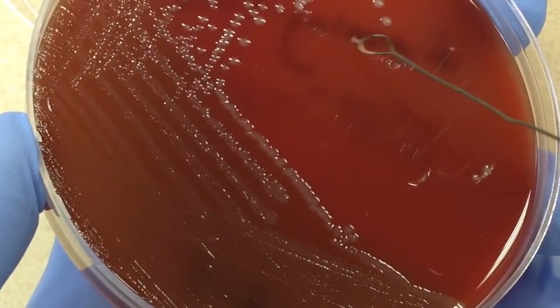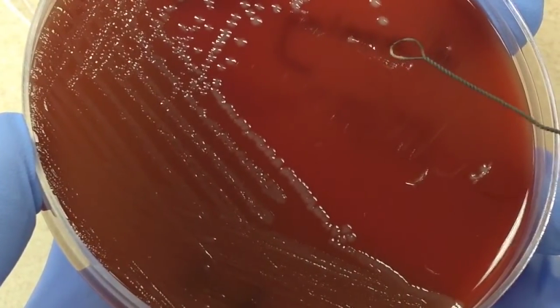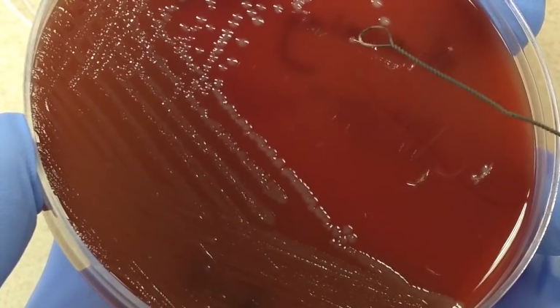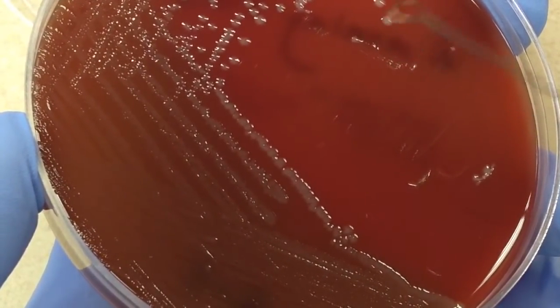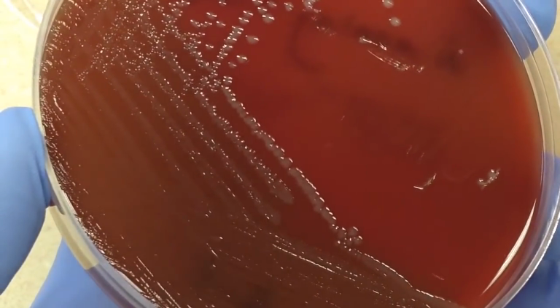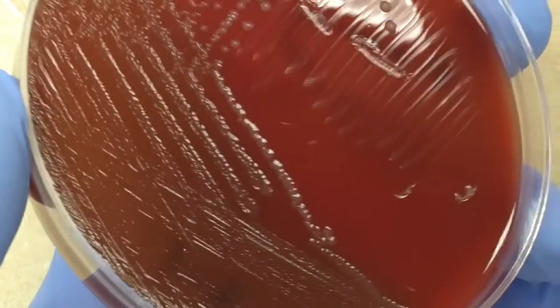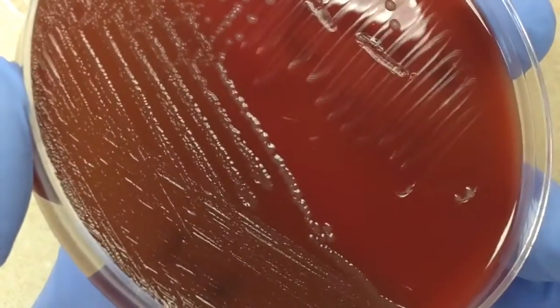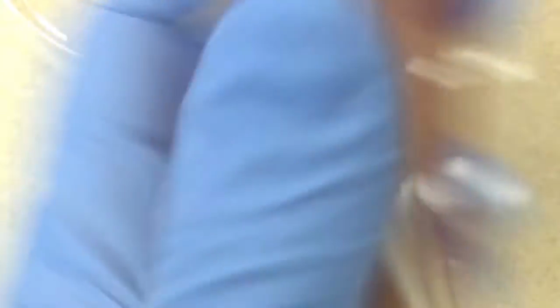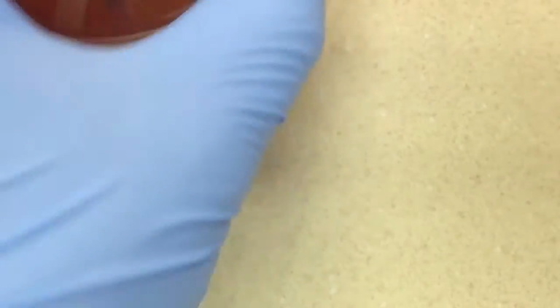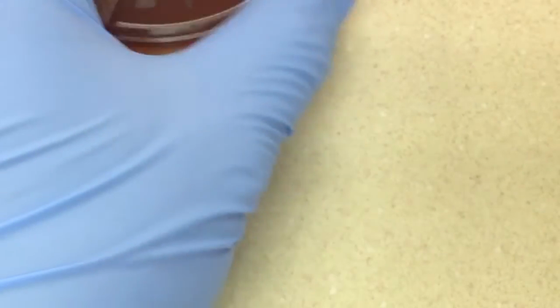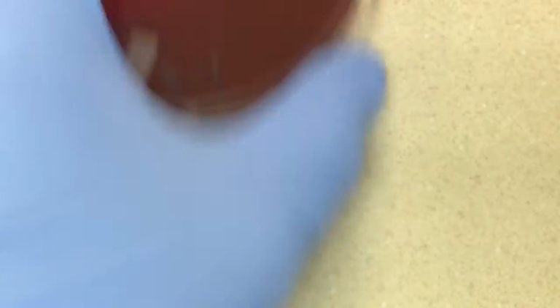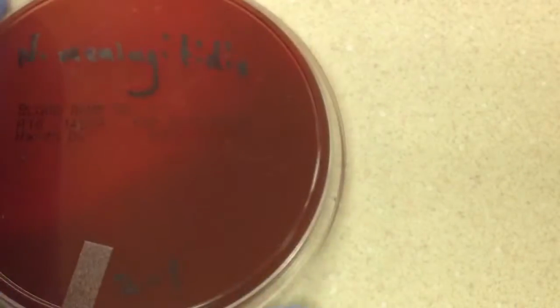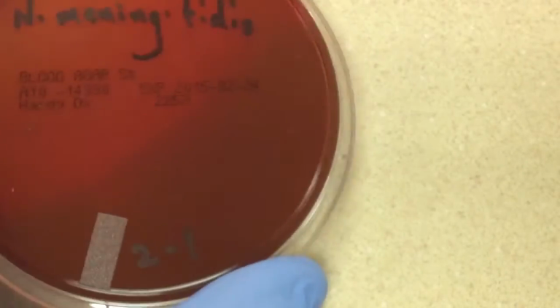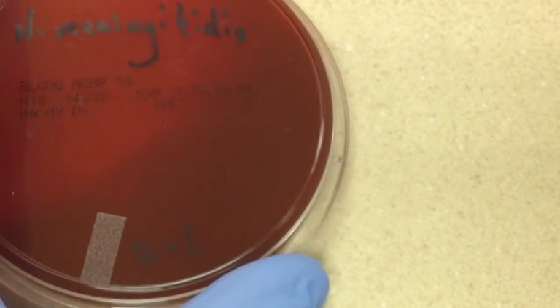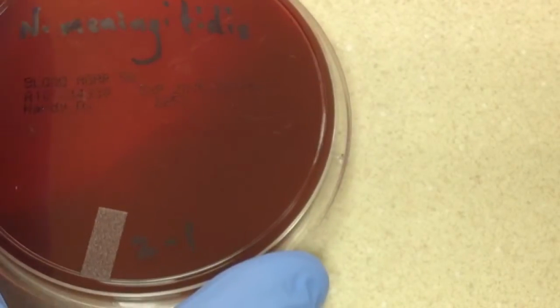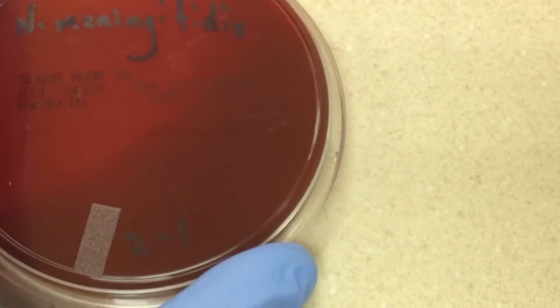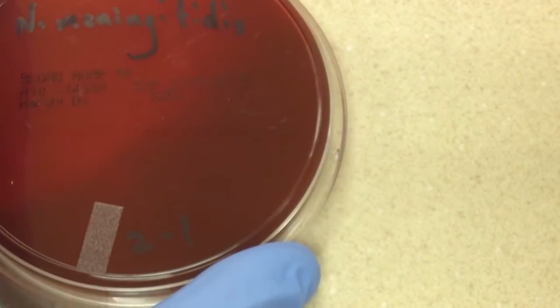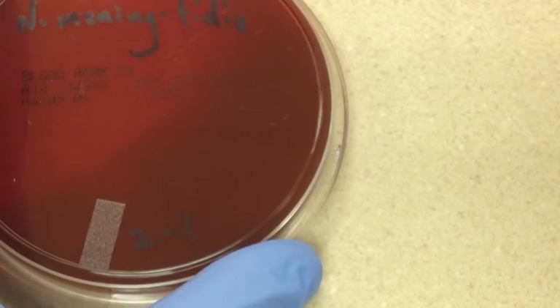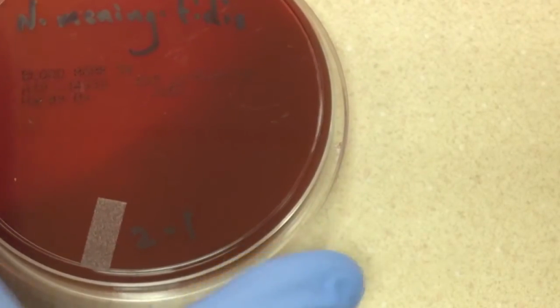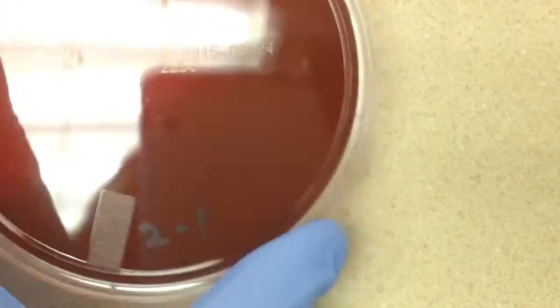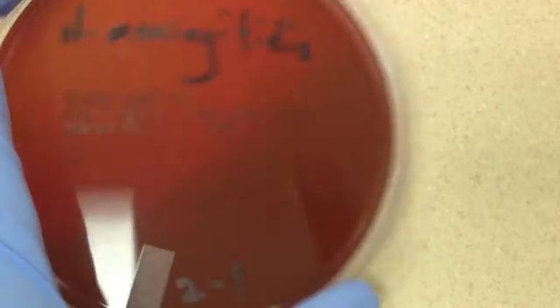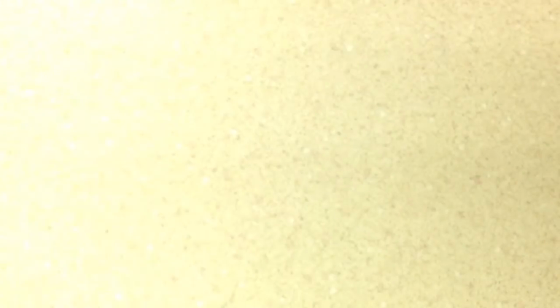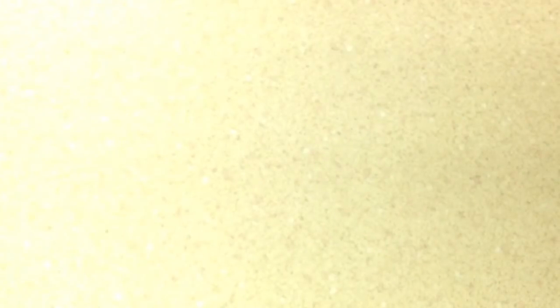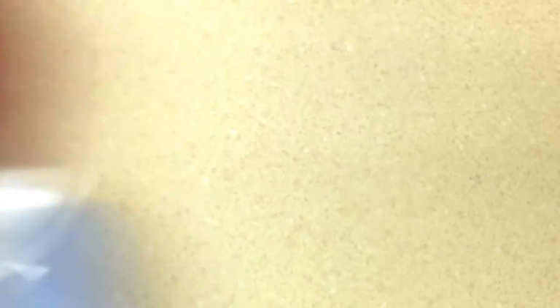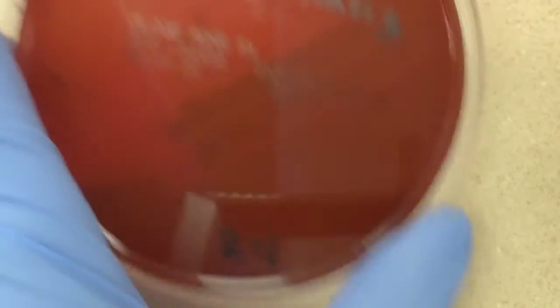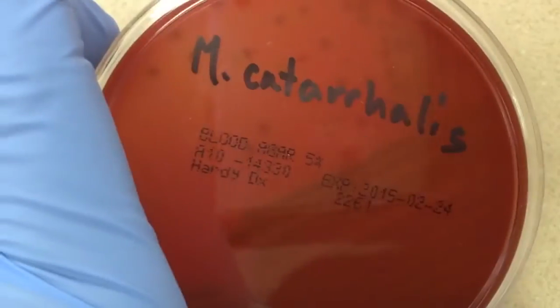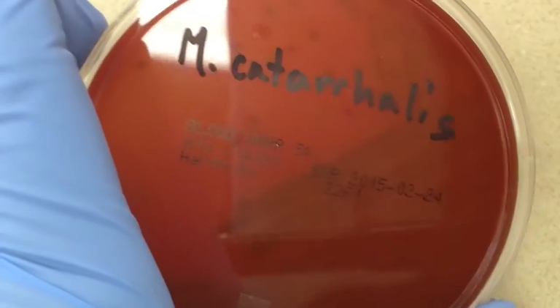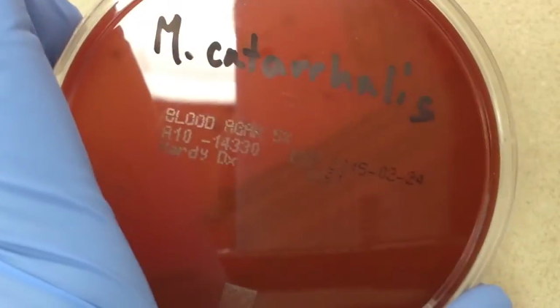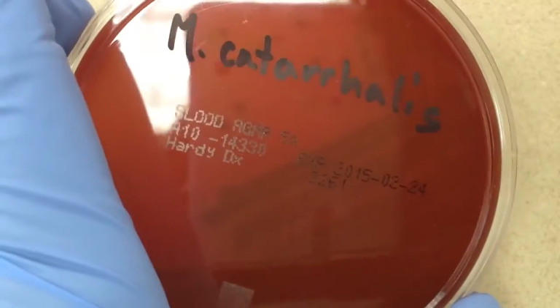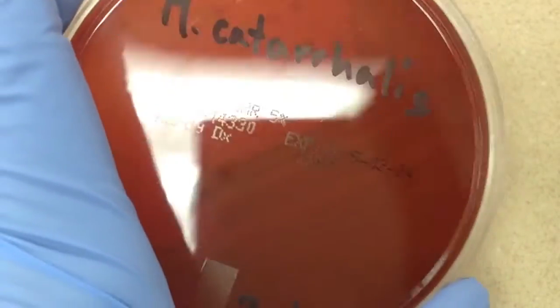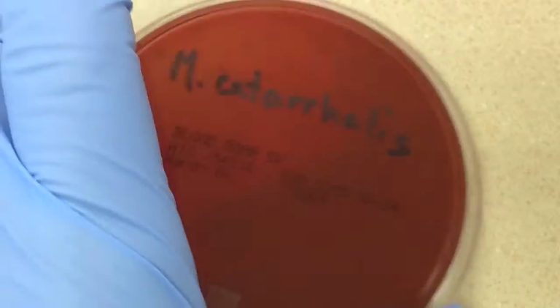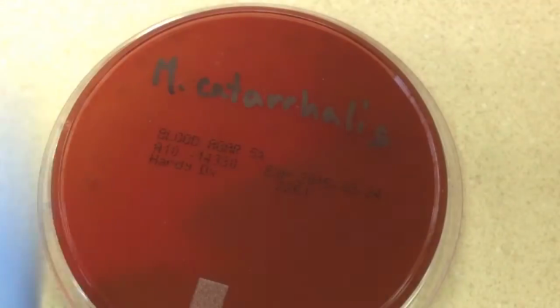The hockey puck test is not something you're going to be able to use to definitively identify Moraxella catarrhalis, but it is another piece of the puzzle.